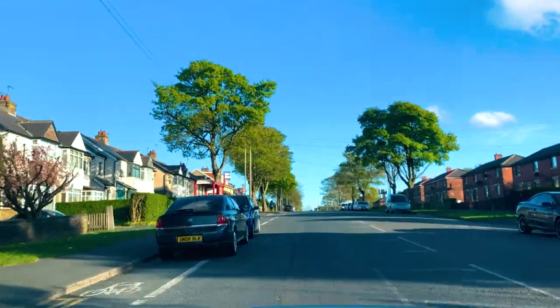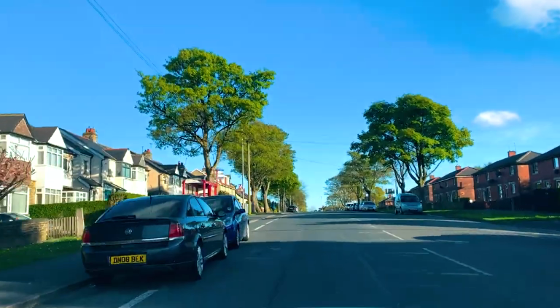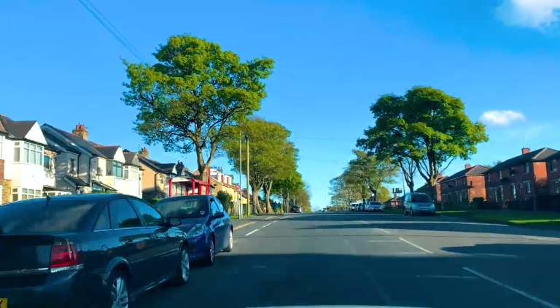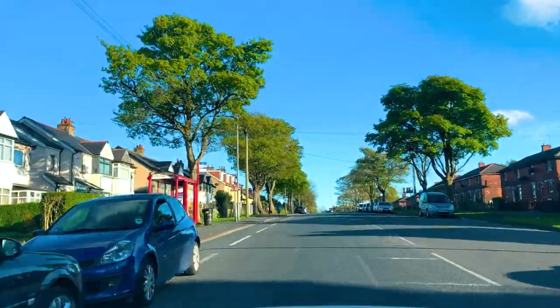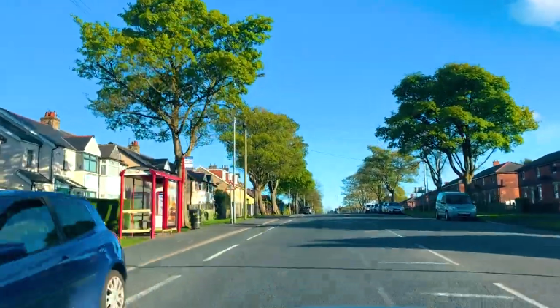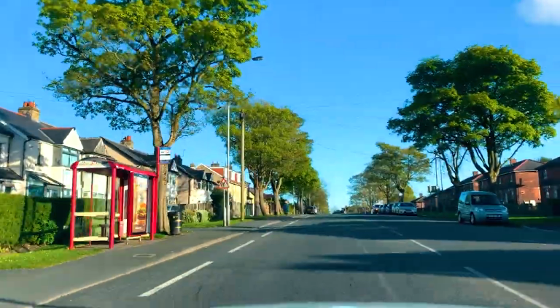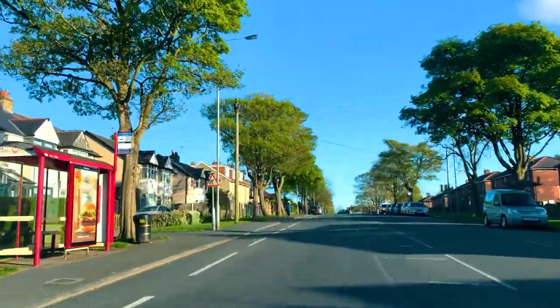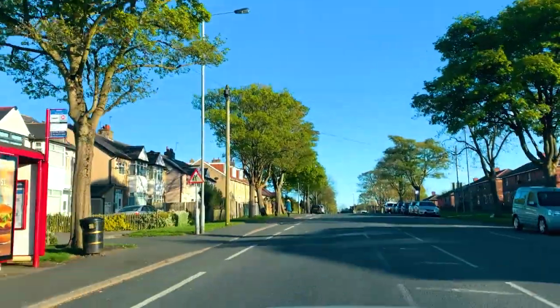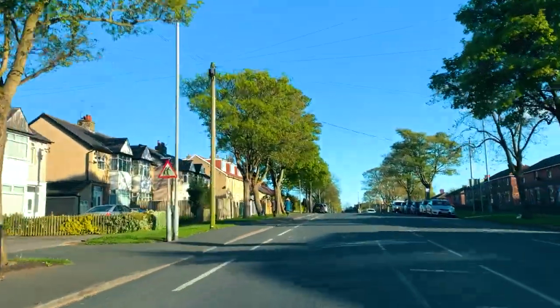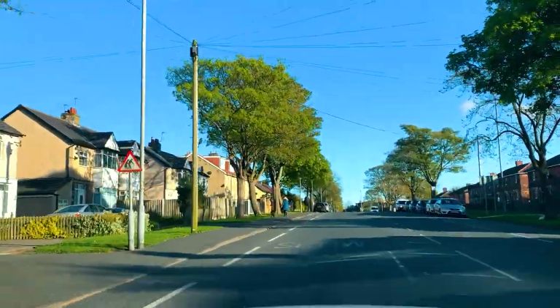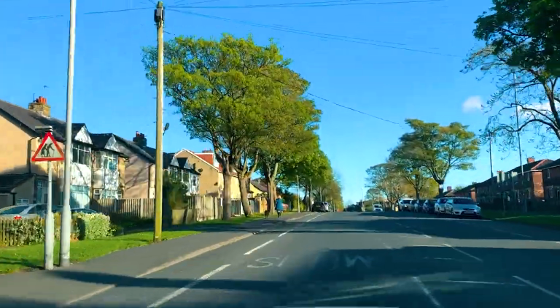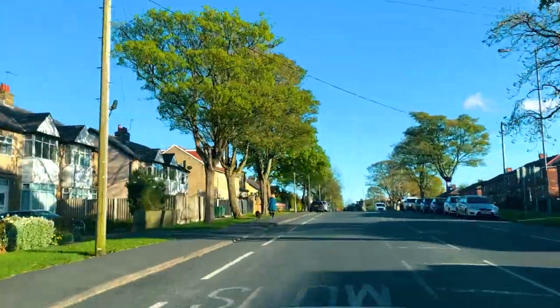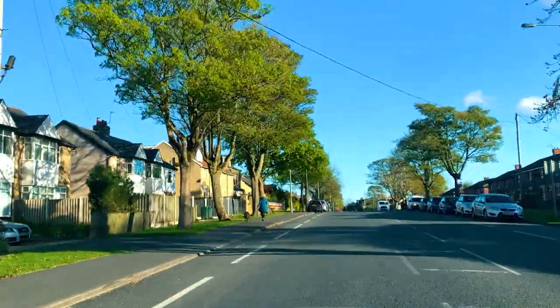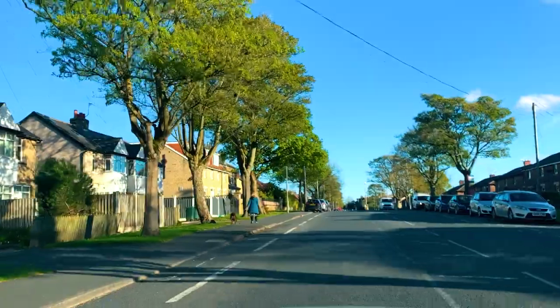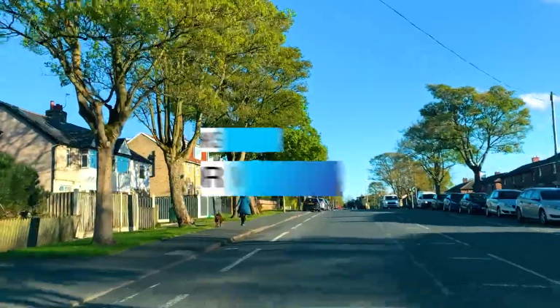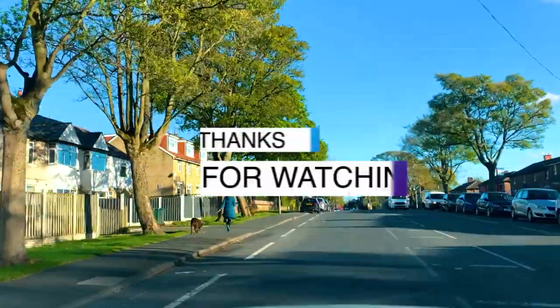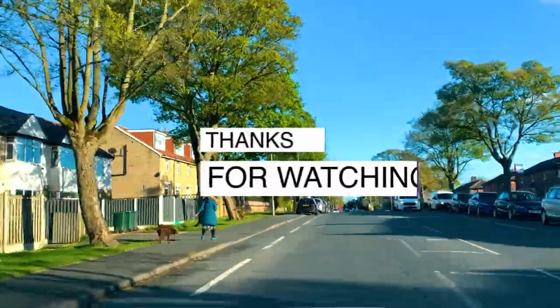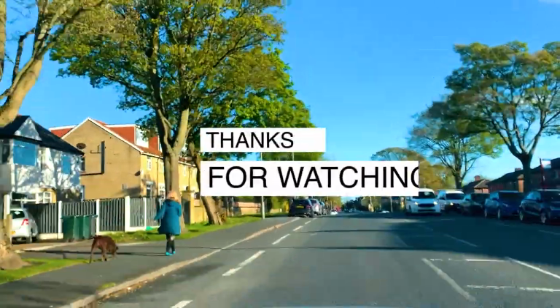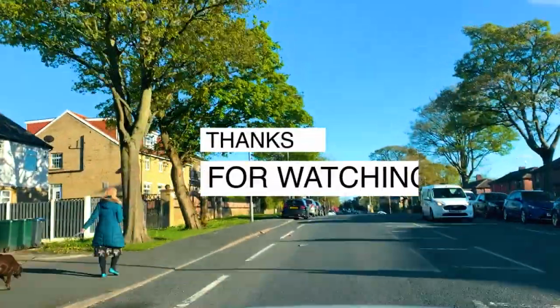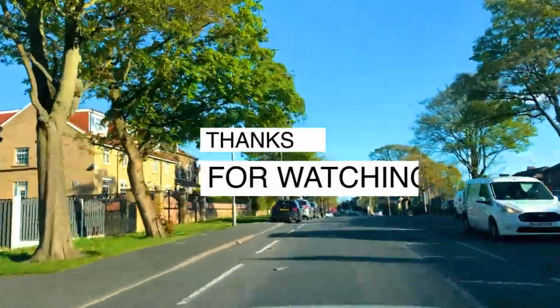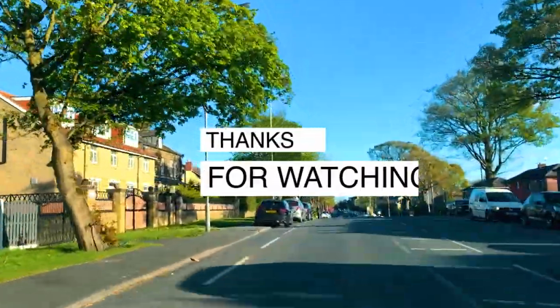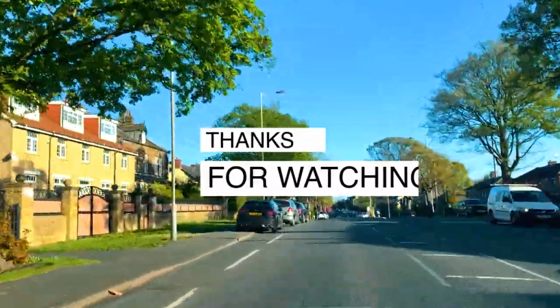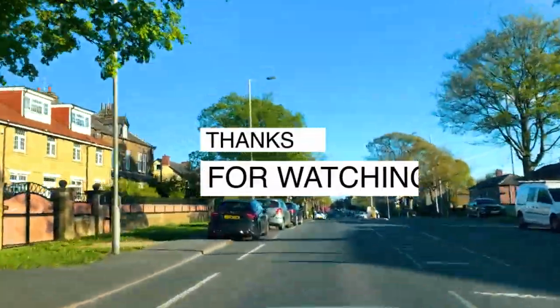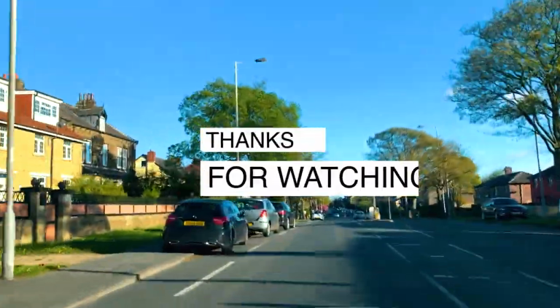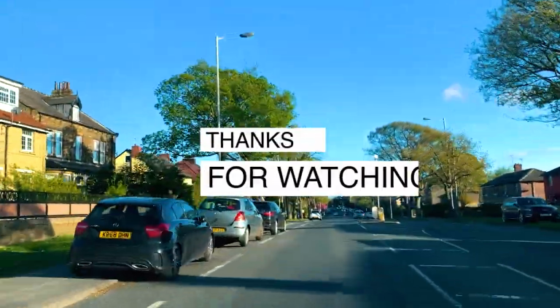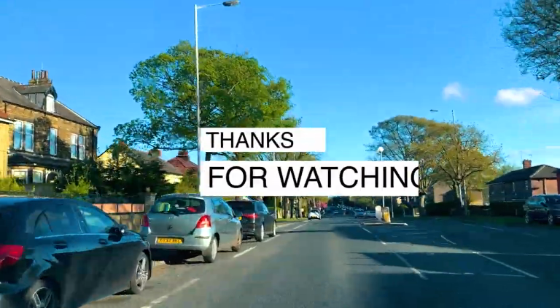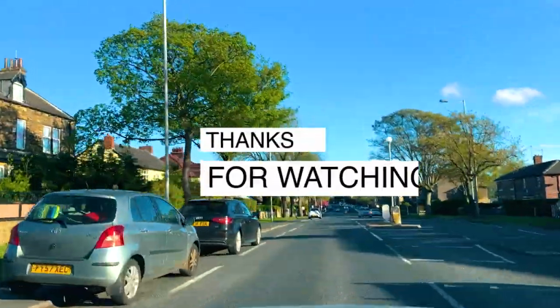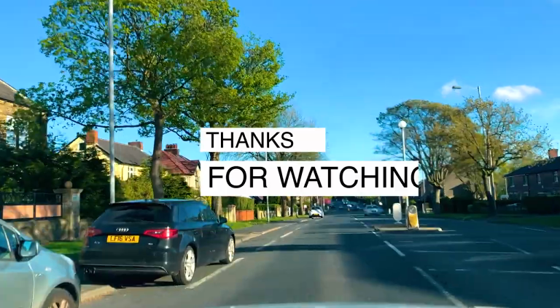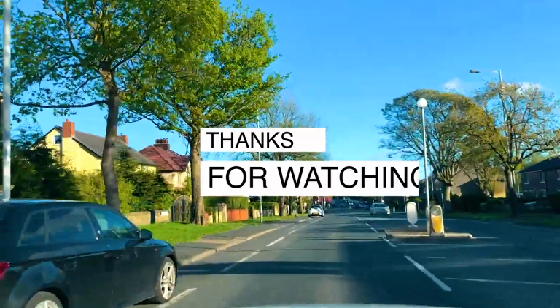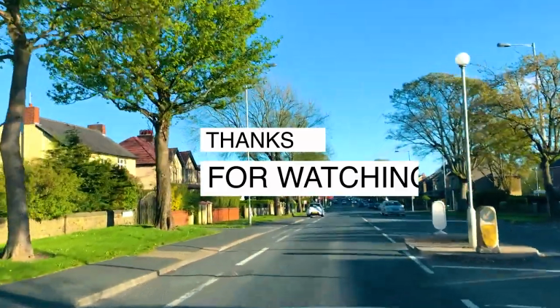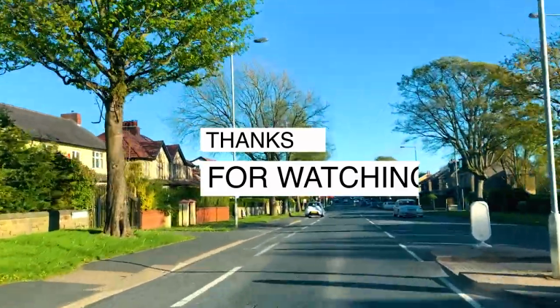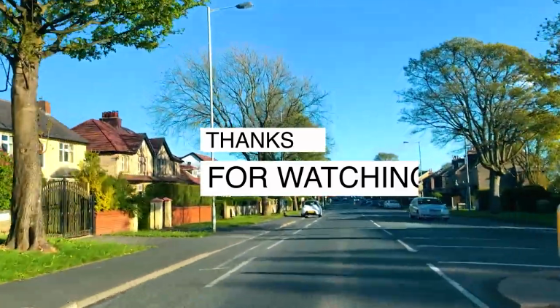Again, as I said, it wasn't as busy this time, but it can be busy. So just be patient. I hope you guys have enjoyed this video. Thanks for watching.